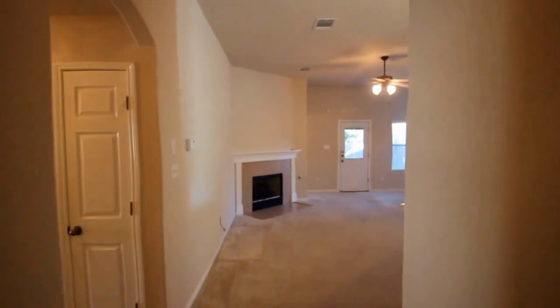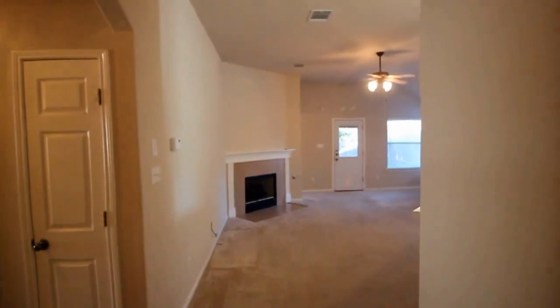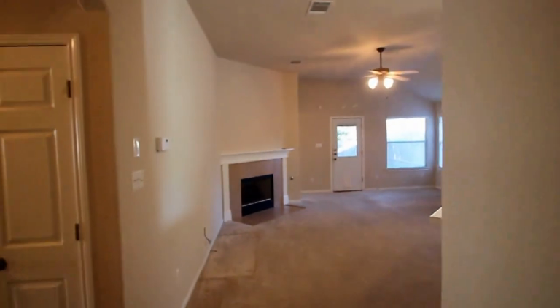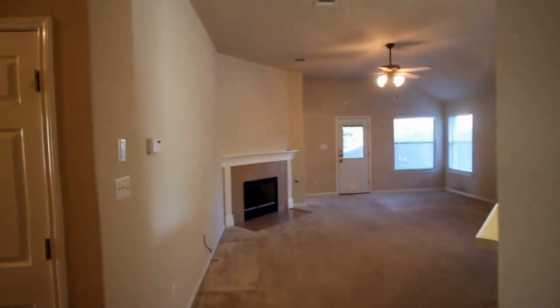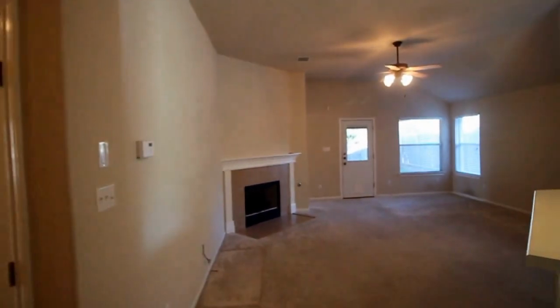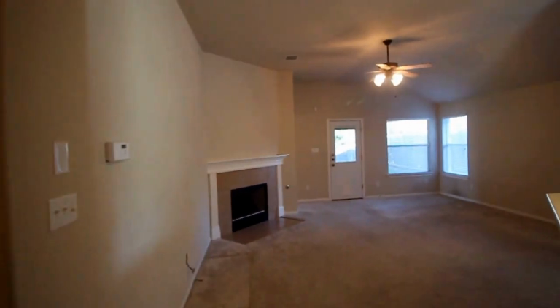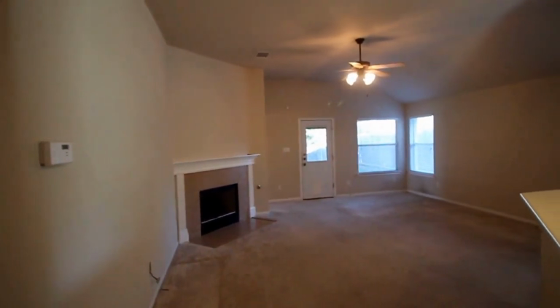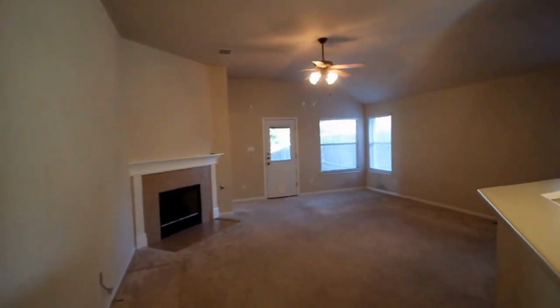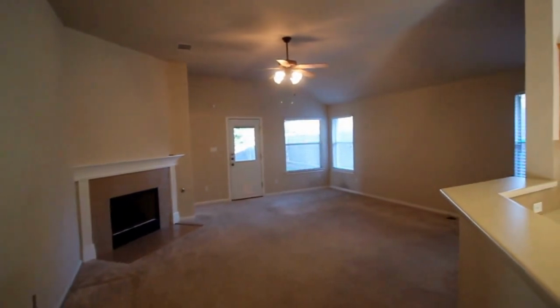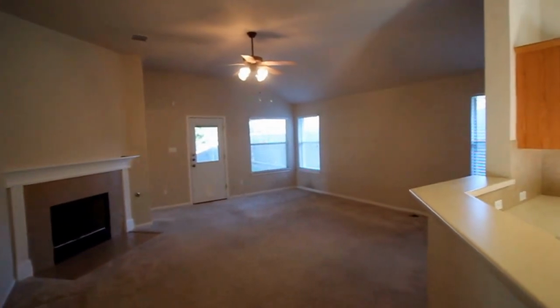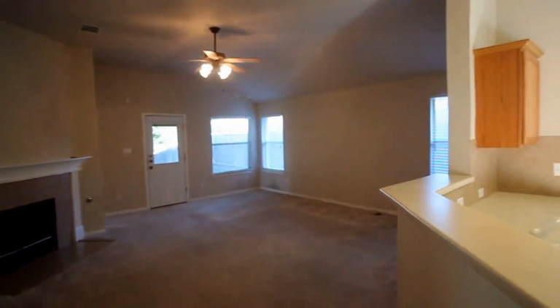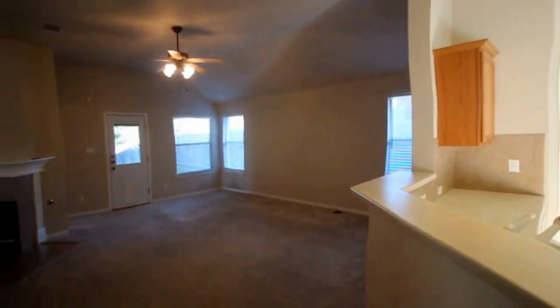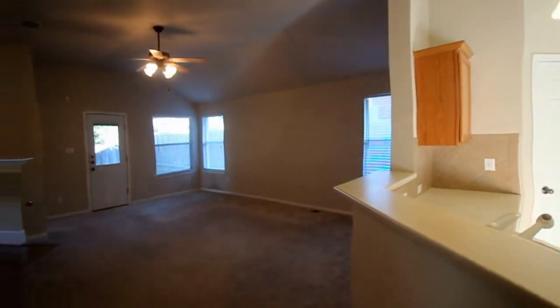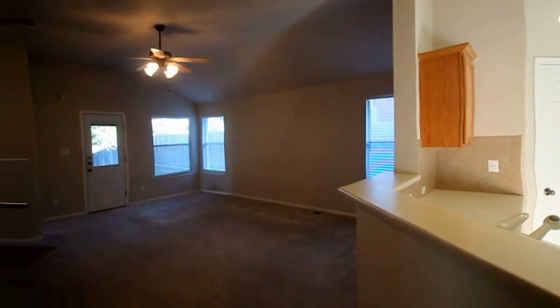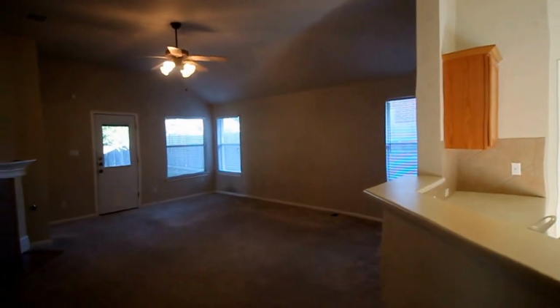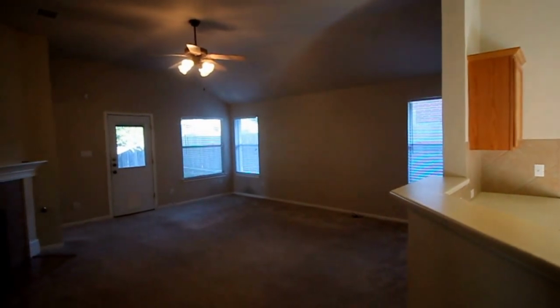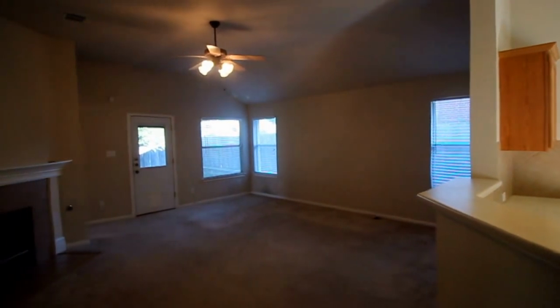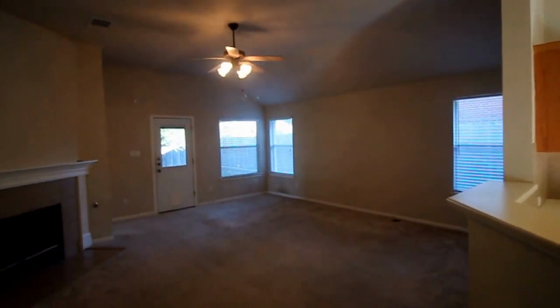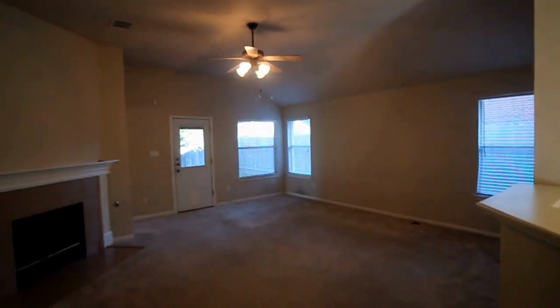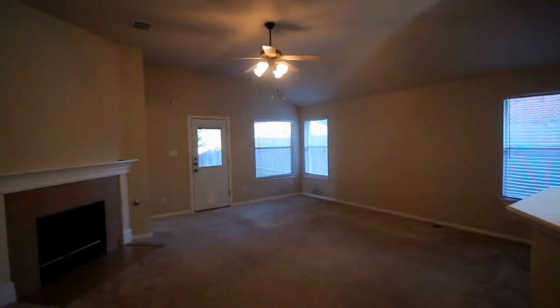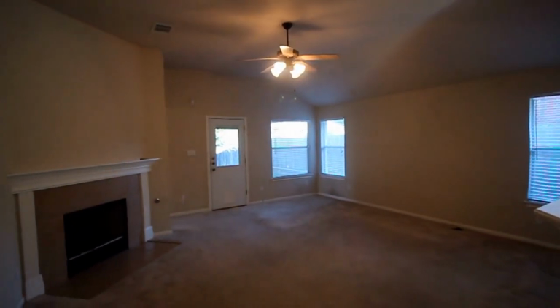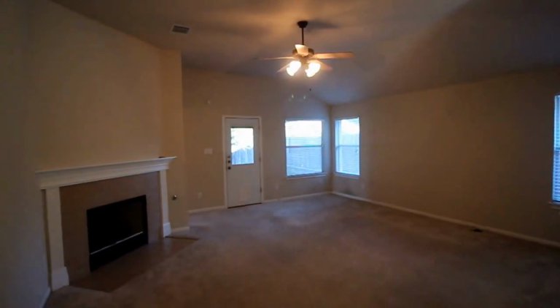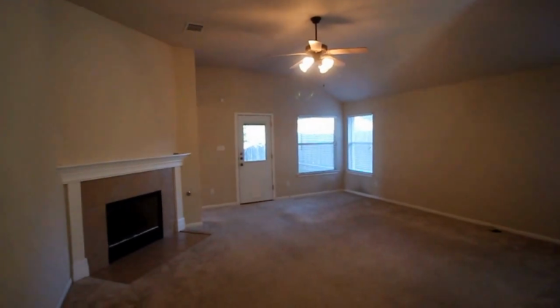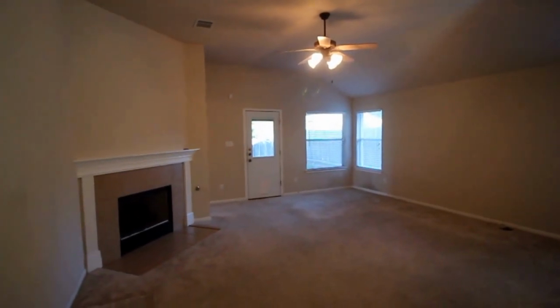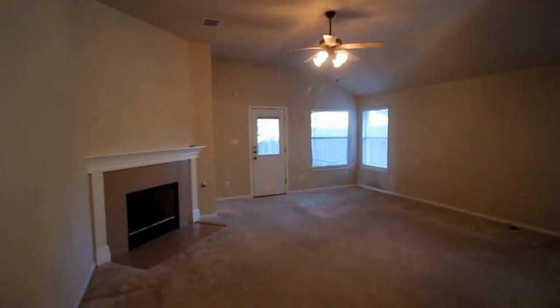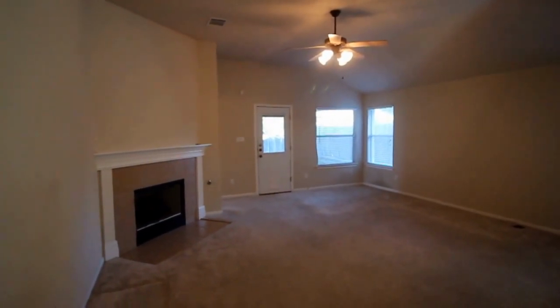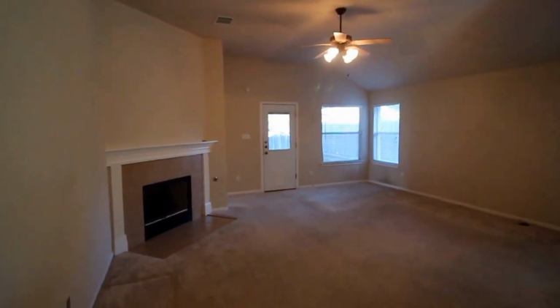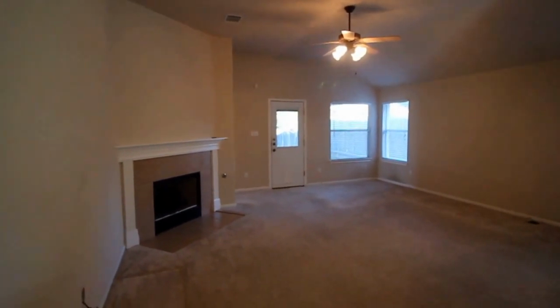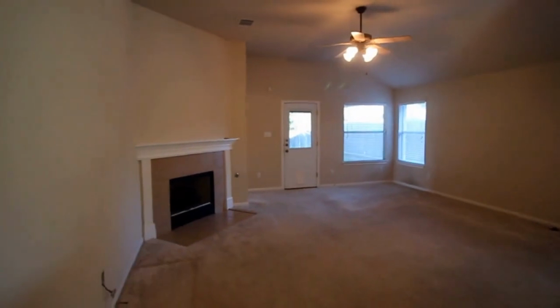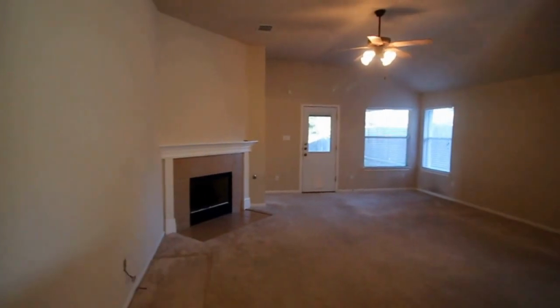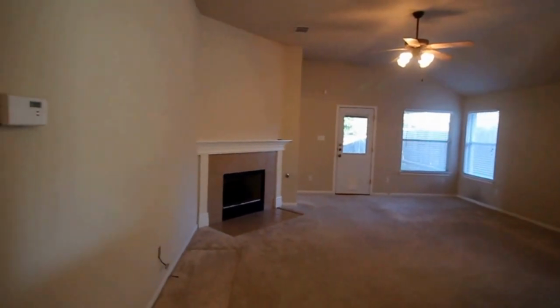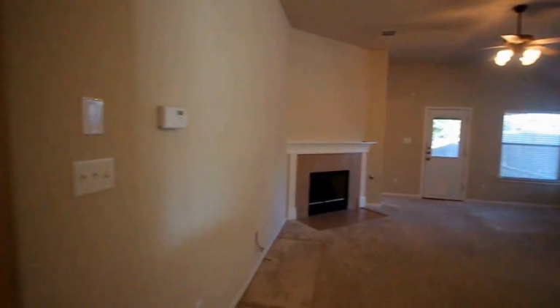Stepping down into the living room here. Notice that it's open to the kitchen with a bar there, and a nice gas fireplace.